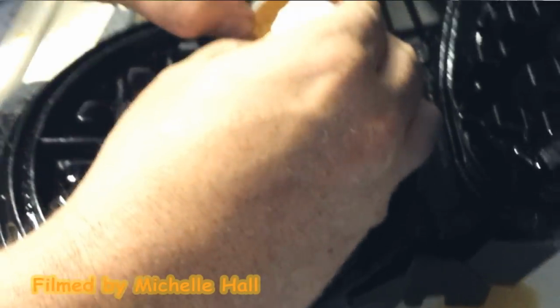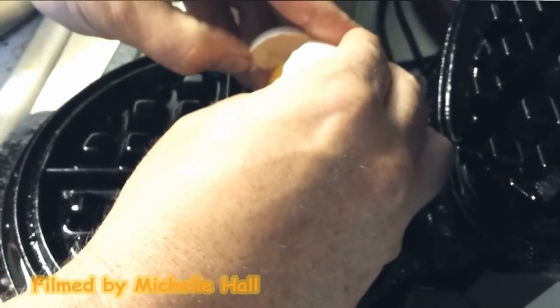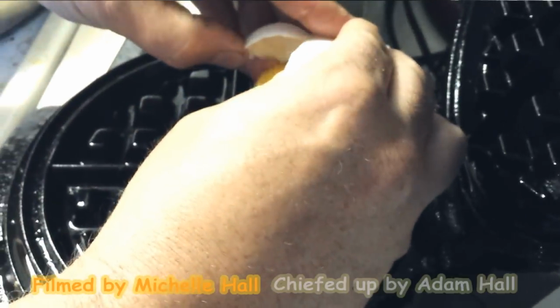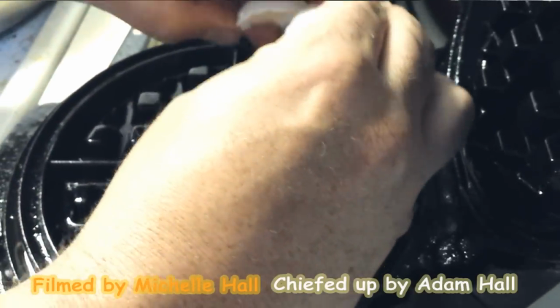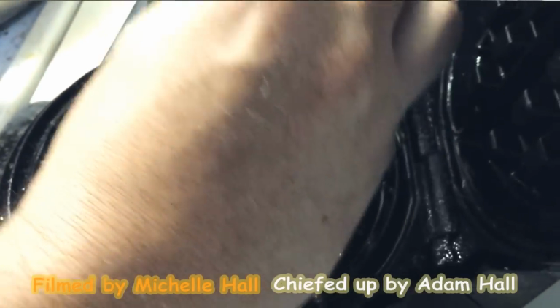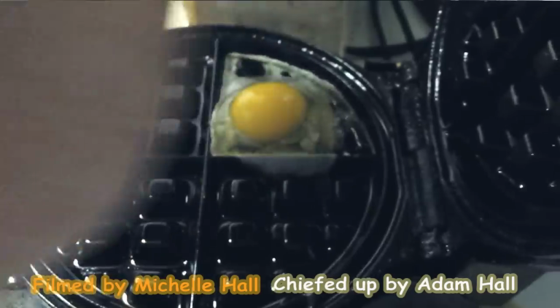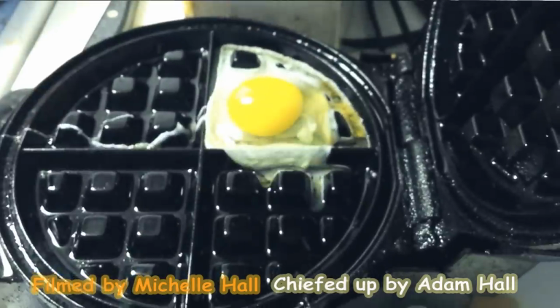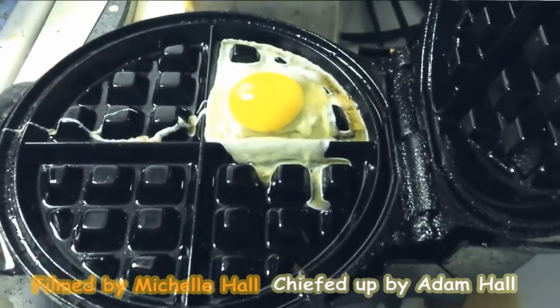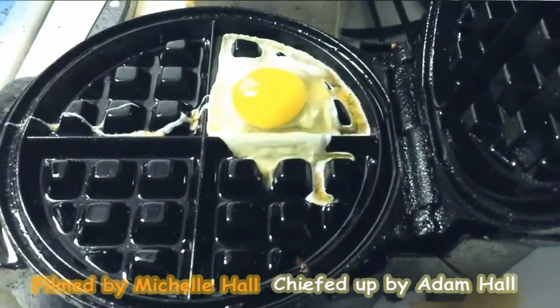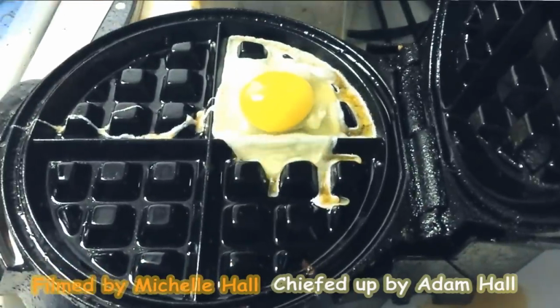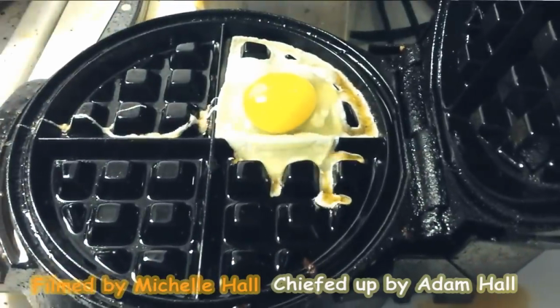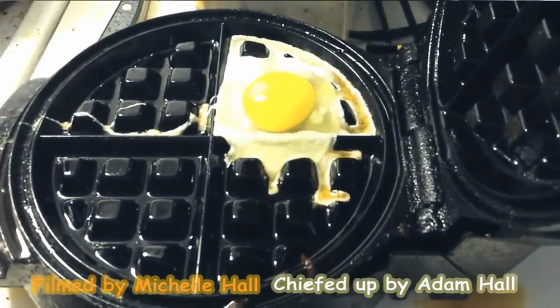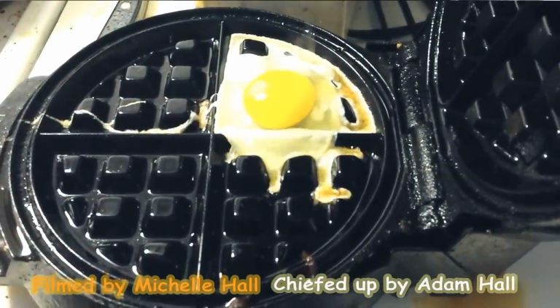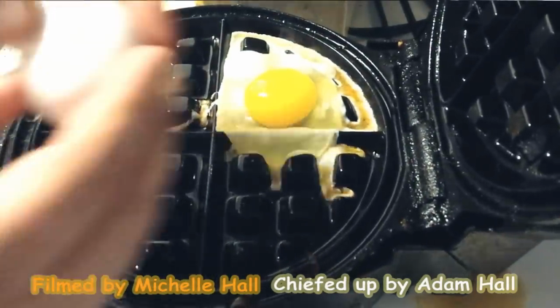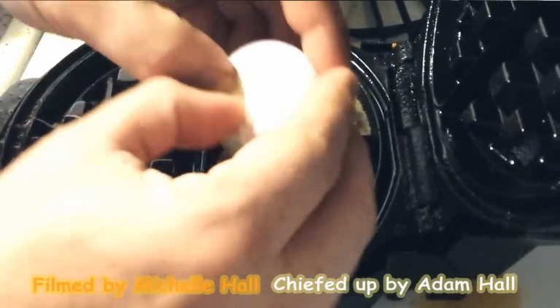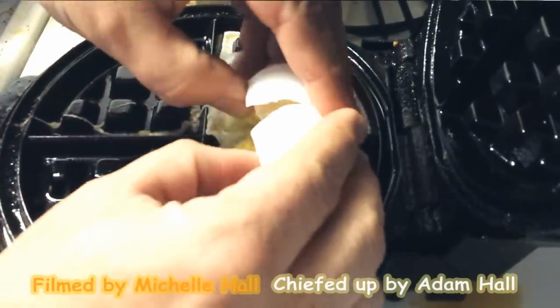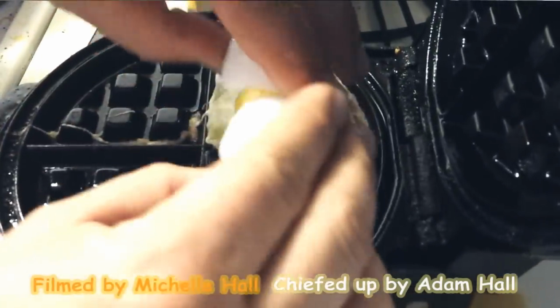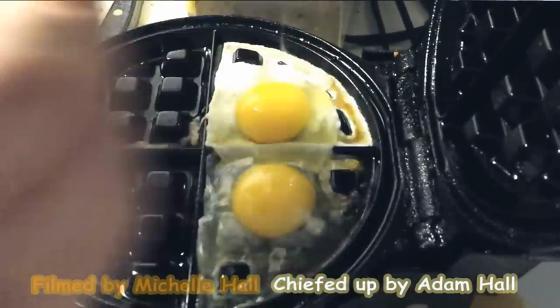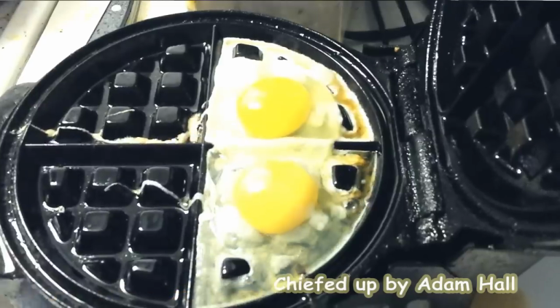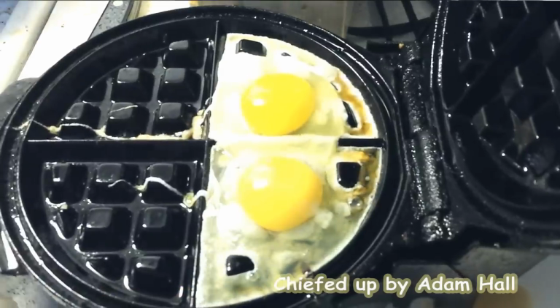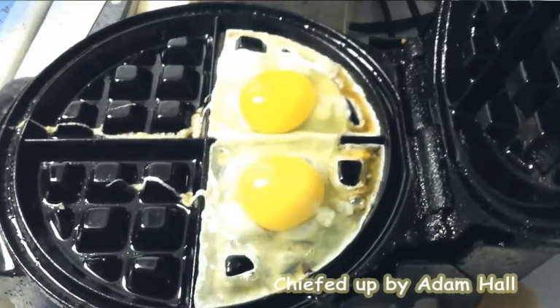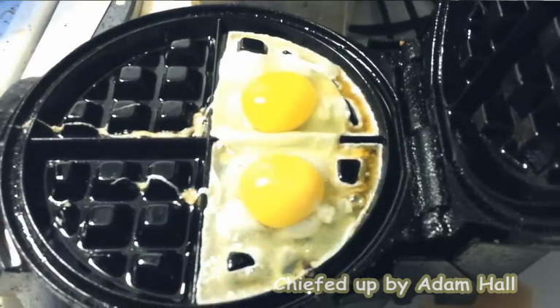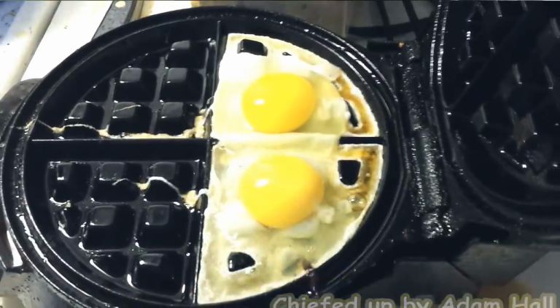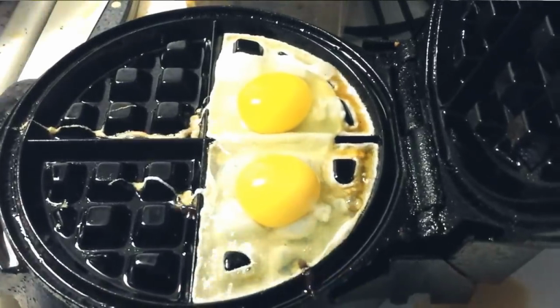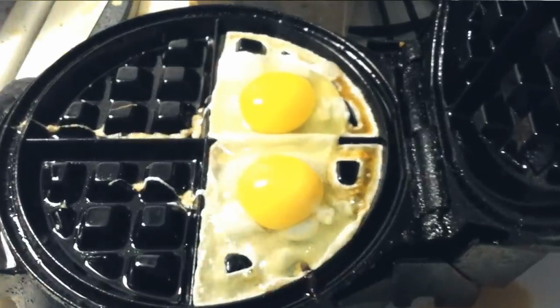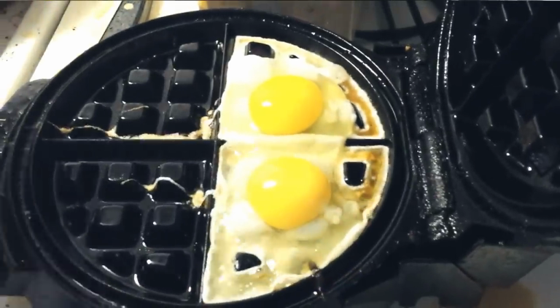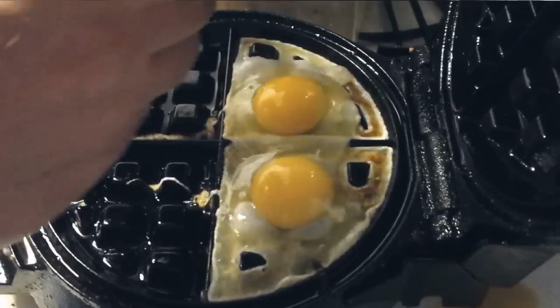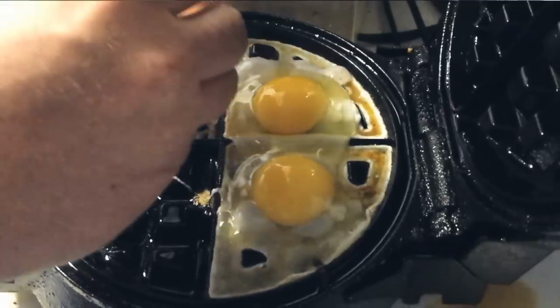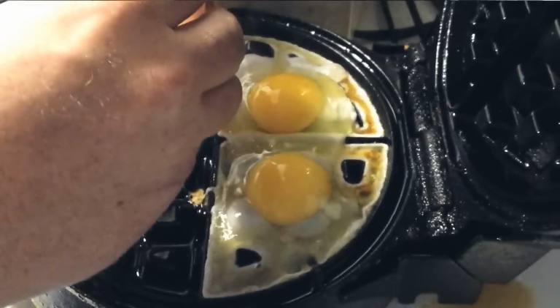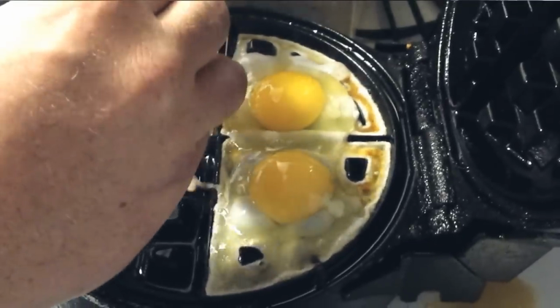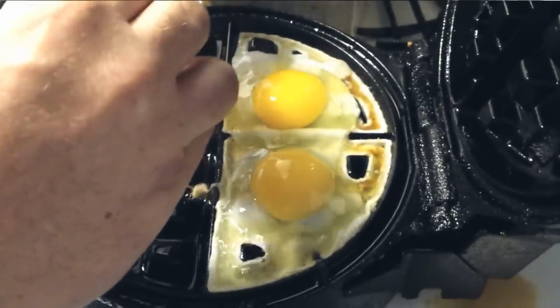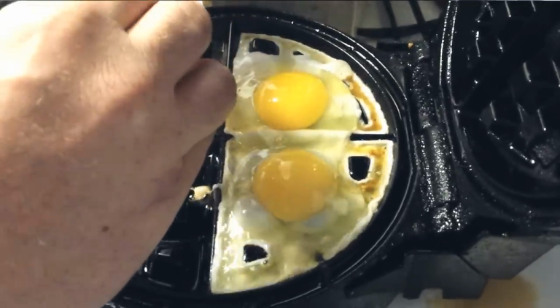One weekend in the morning we were doing breakfast for the family. We had no place to put the eggs on the stove, so my husband had the brightest idea to put the eggs in the waffle machine.